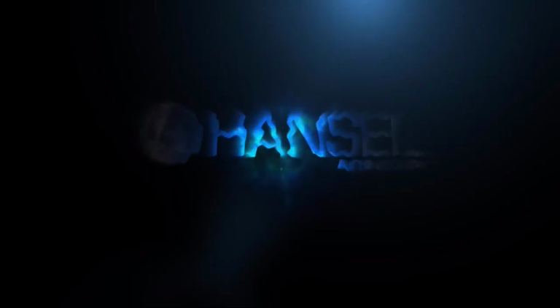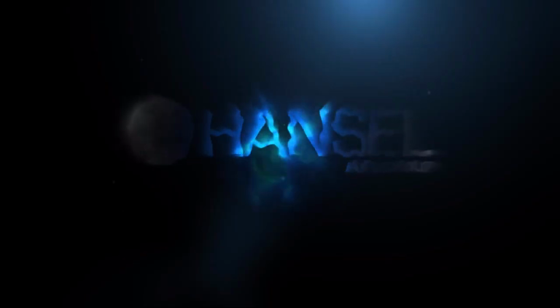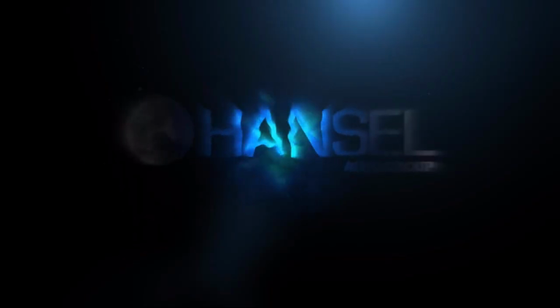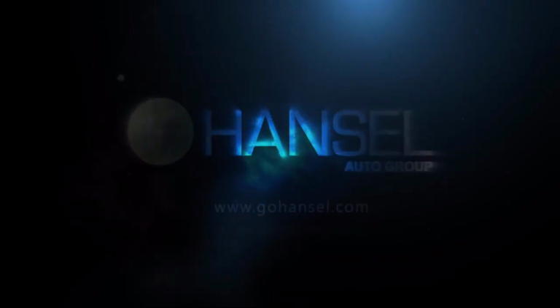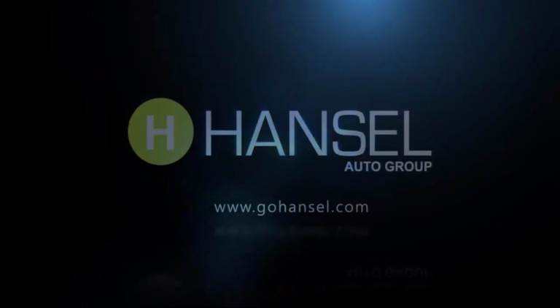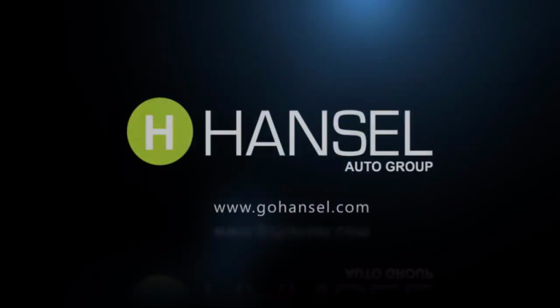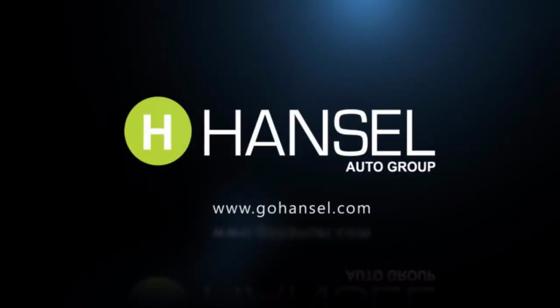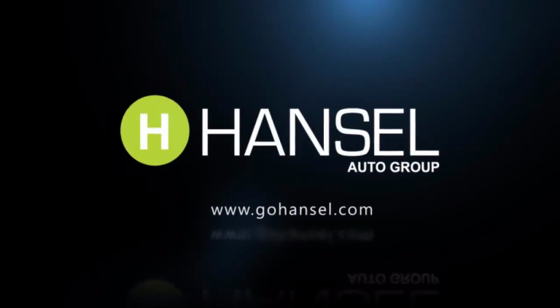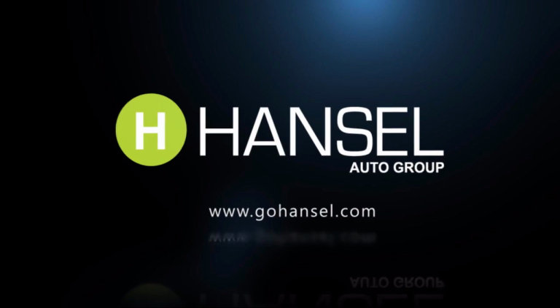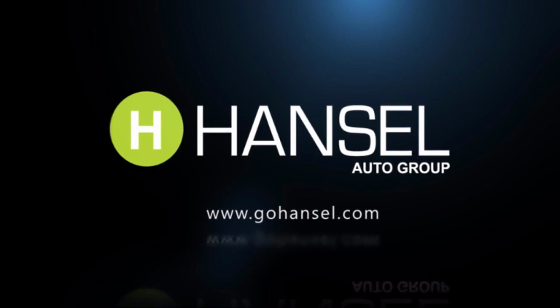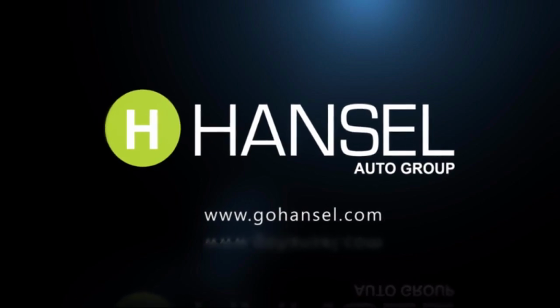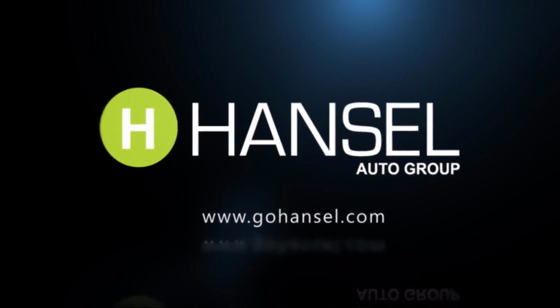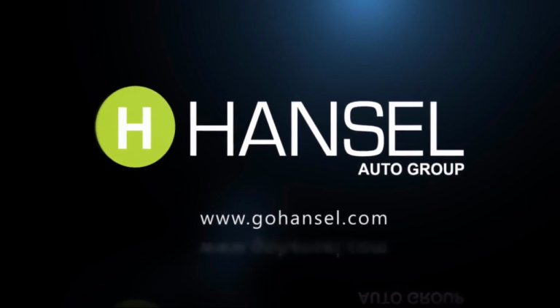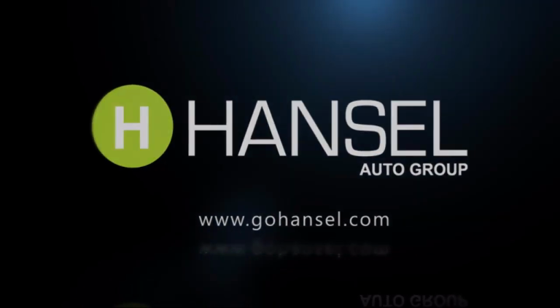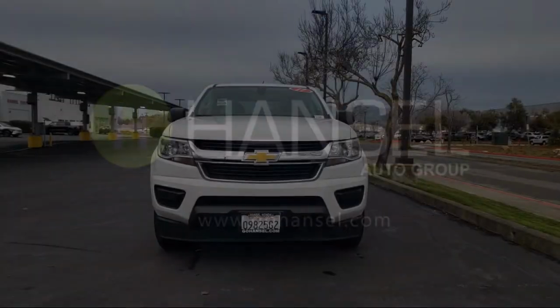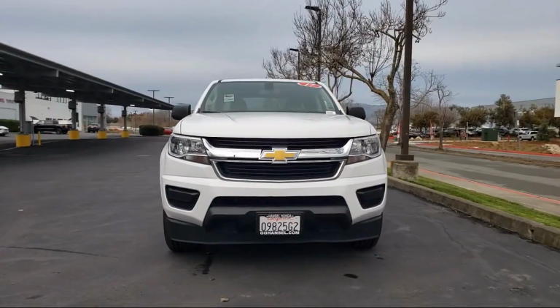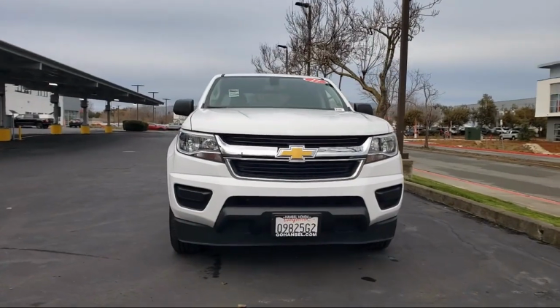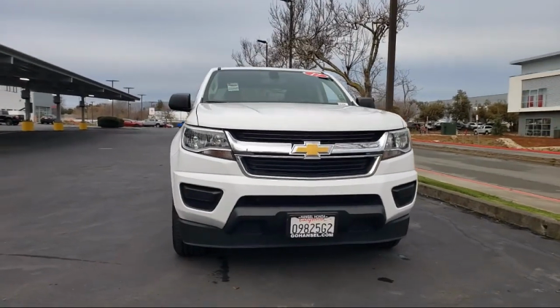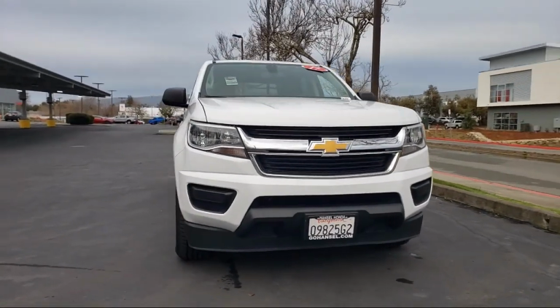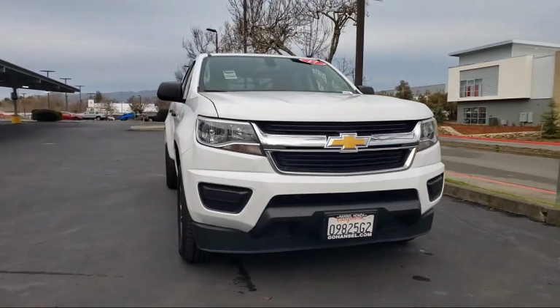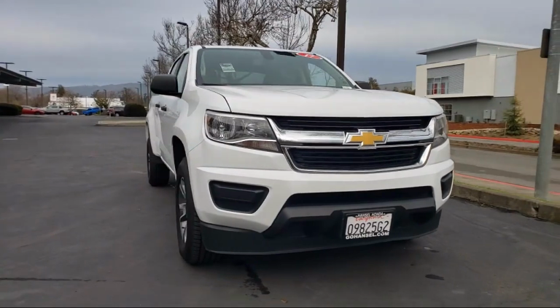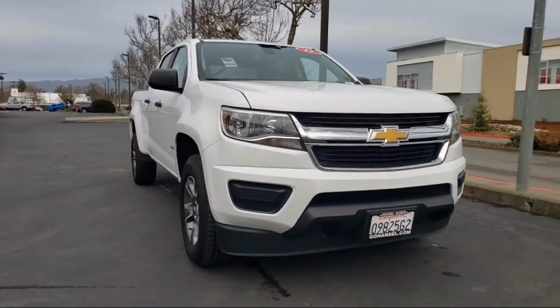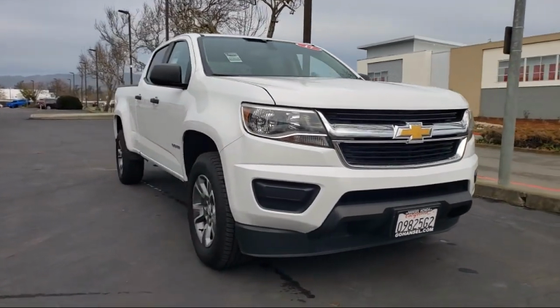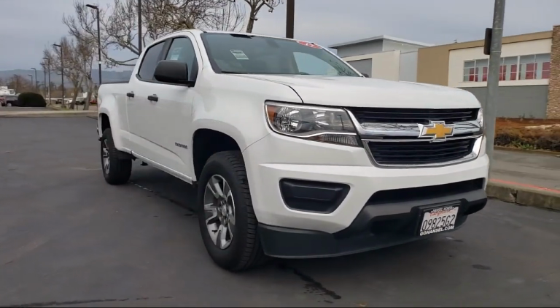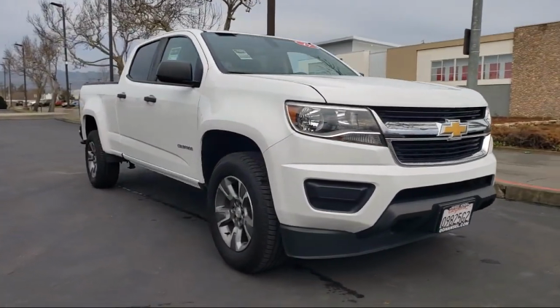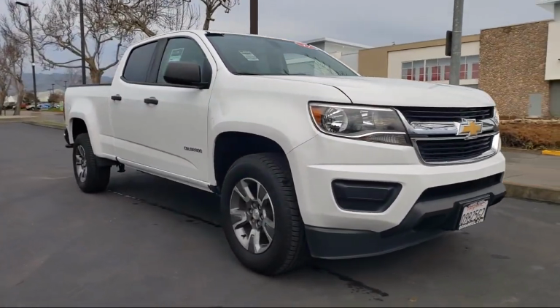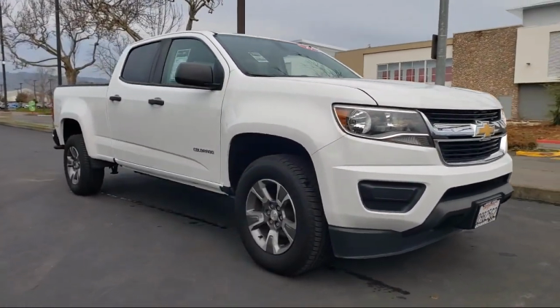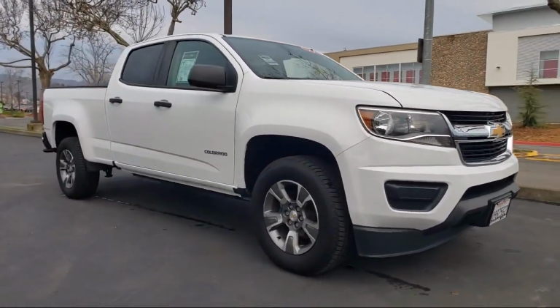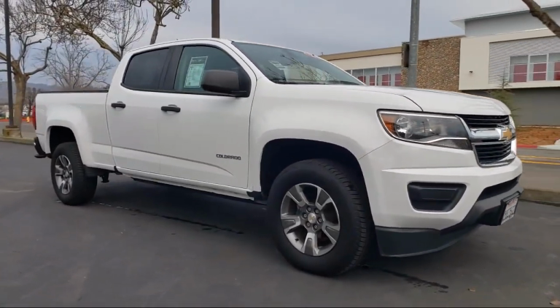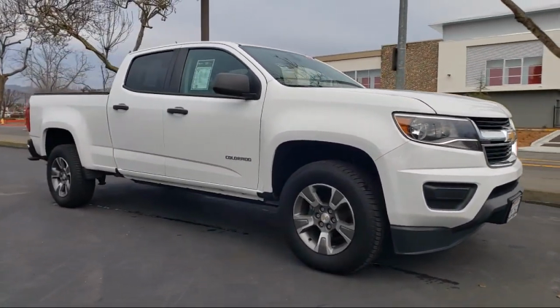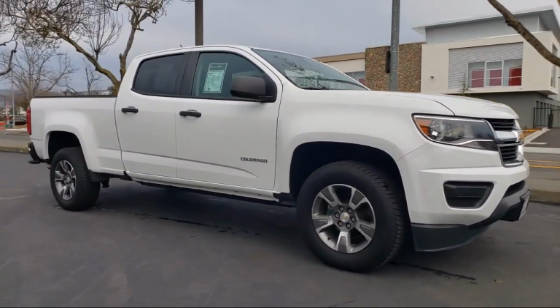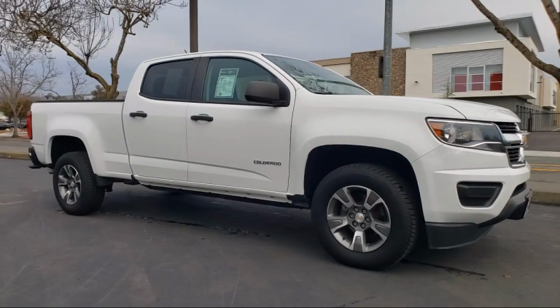For over 50 years, the Hansel Automotive Dealers have been the North Bay's premier automotive dealer group. Here's another example of a great vehicle from our huge selection of quality pre-owned cars and trucks, and it comes equipped with the following options and features.